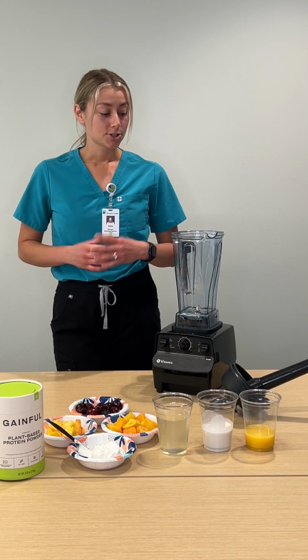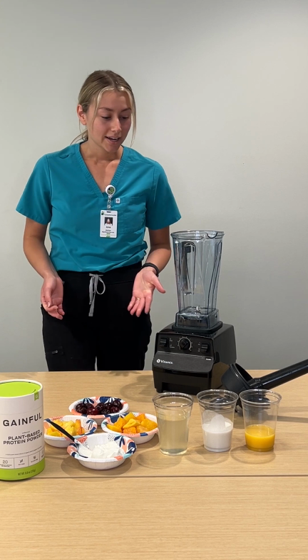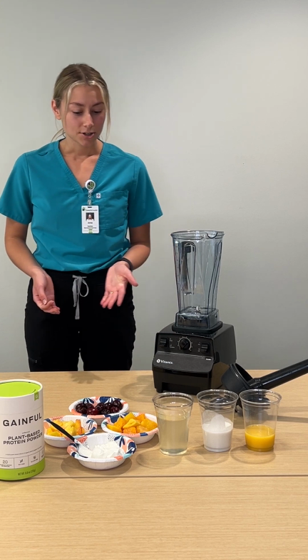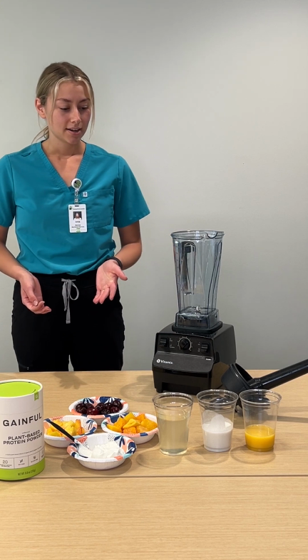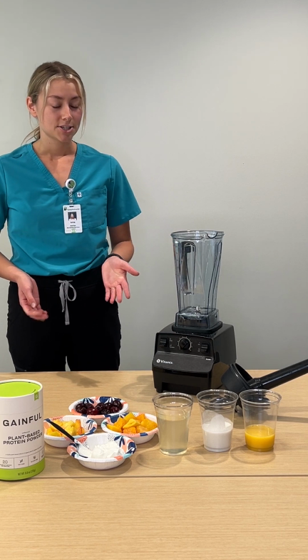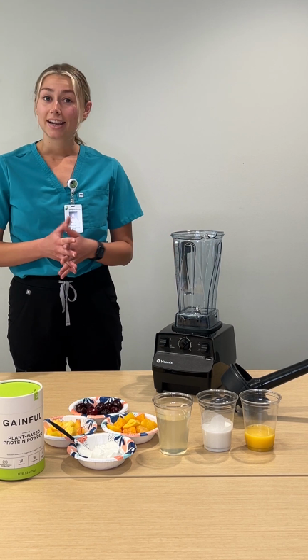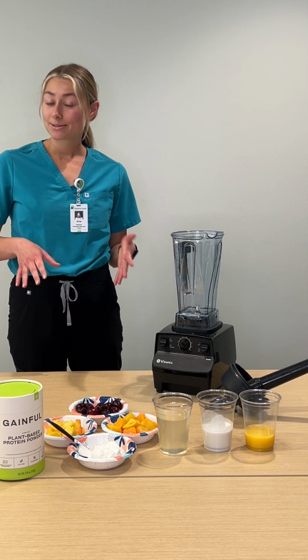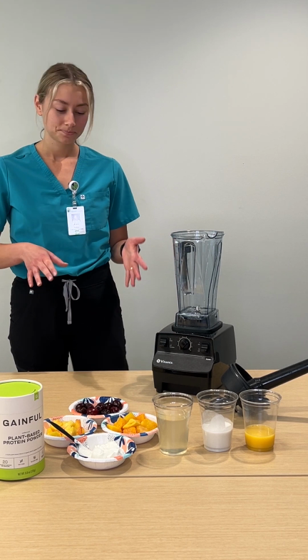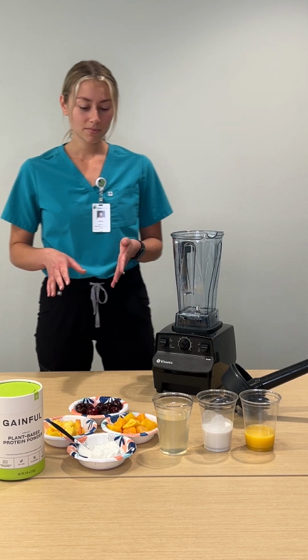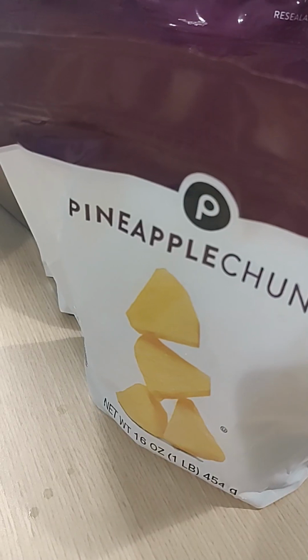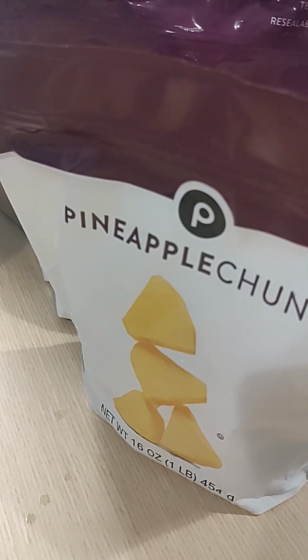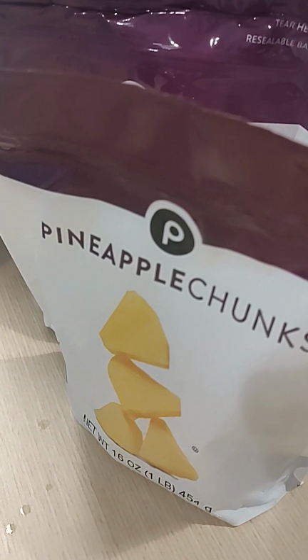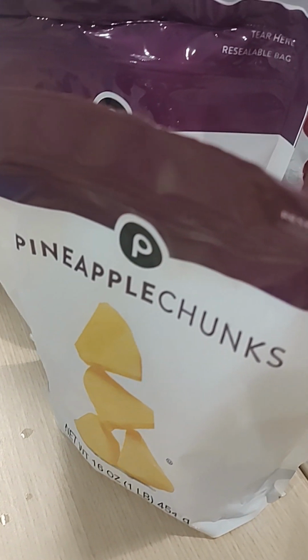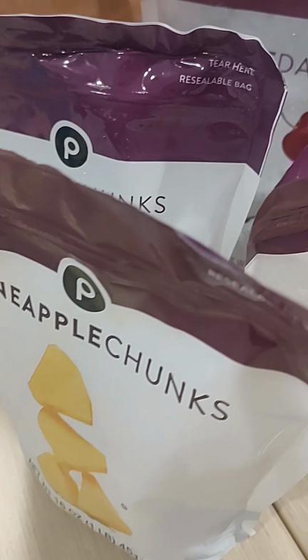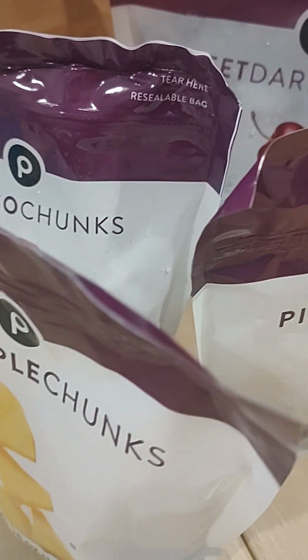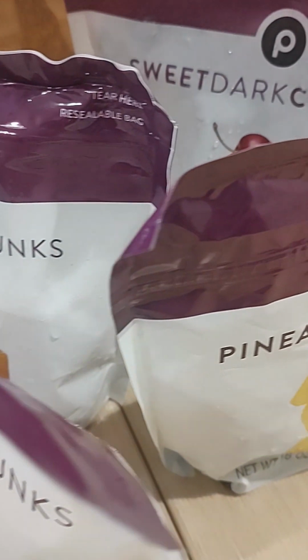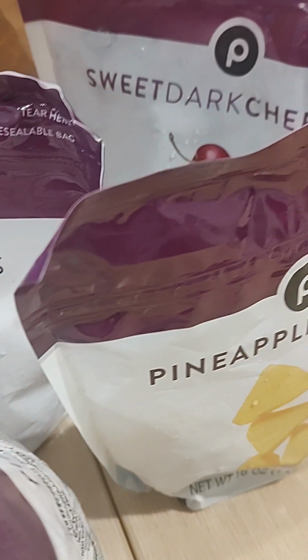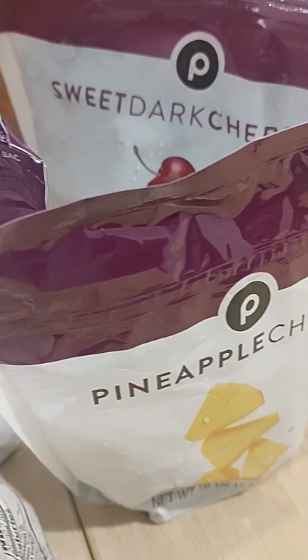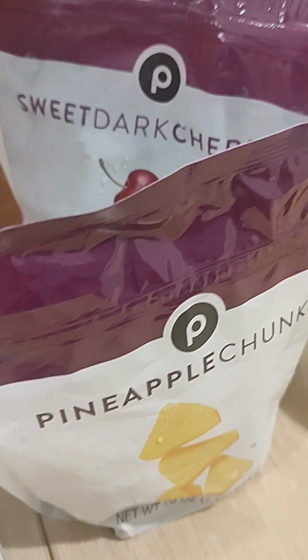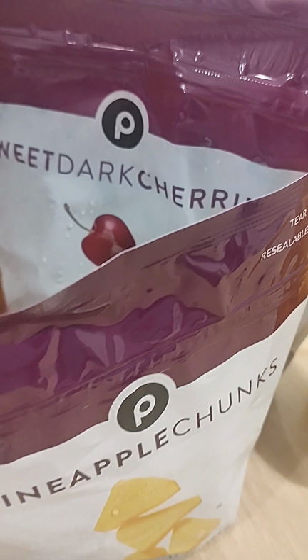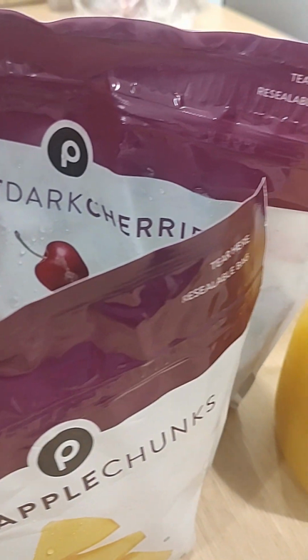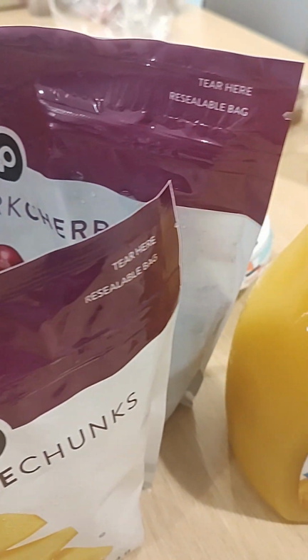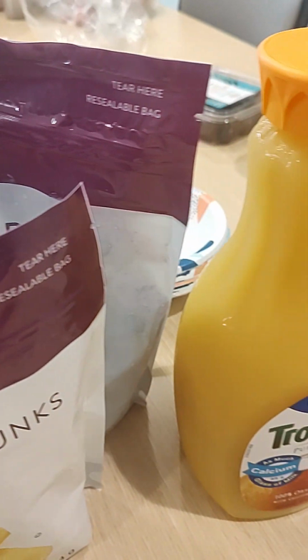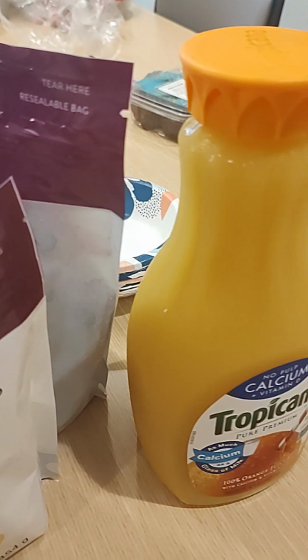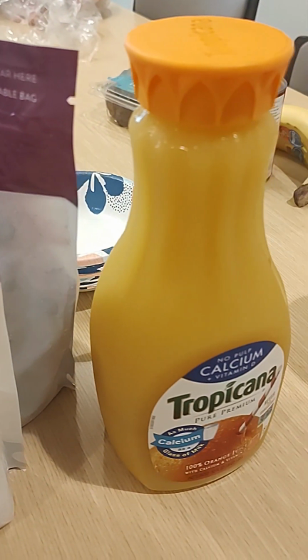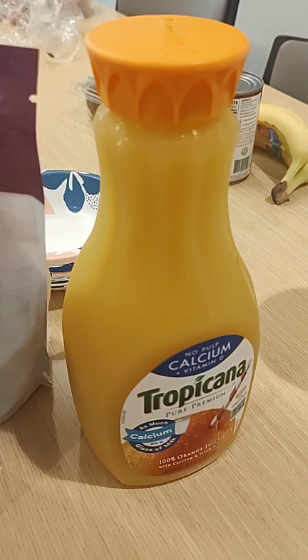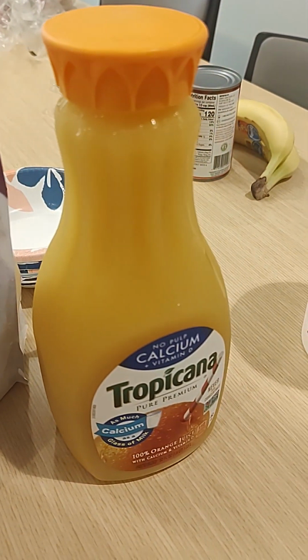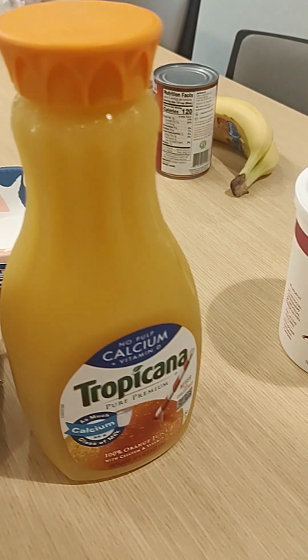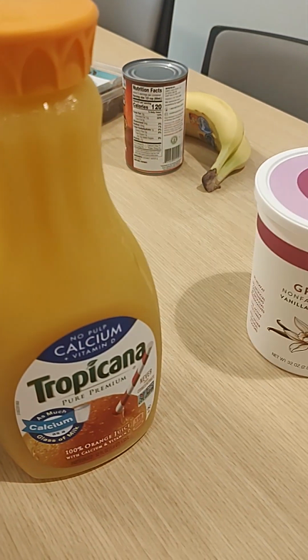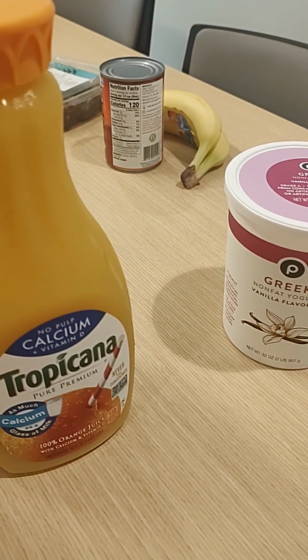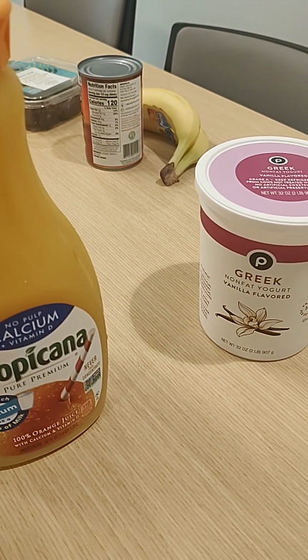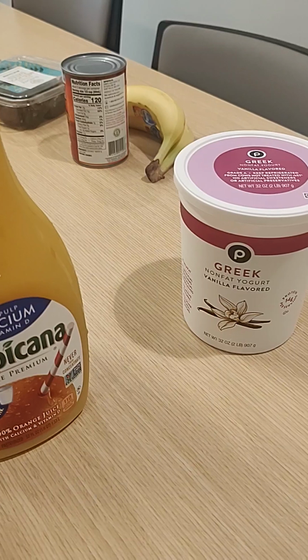So we'll go ahead and get started. In today's smoothie, we have orange juice, coconut milk, coconut water, vanilla Greek yogurt, plant-based protein powder, frozen mango, frozen pineapple, and frozen cherries.